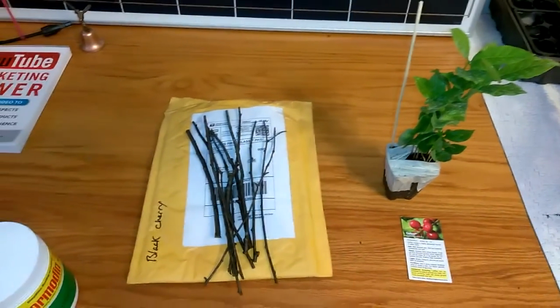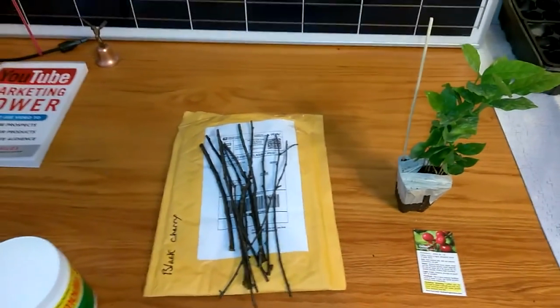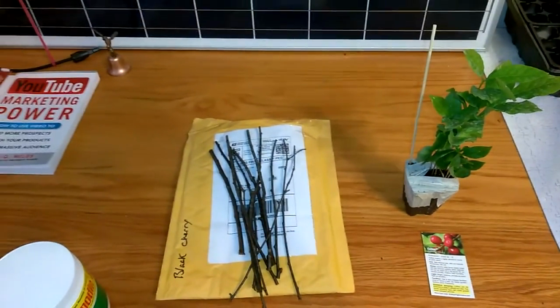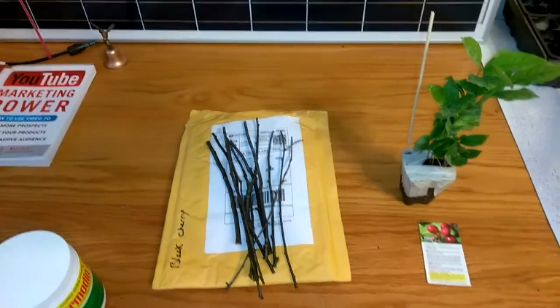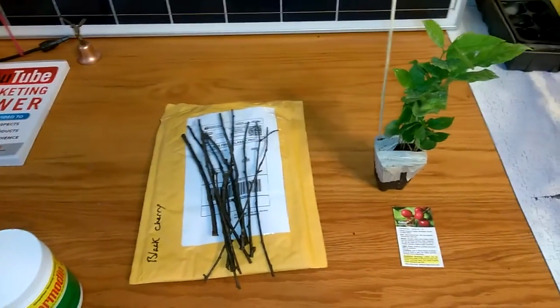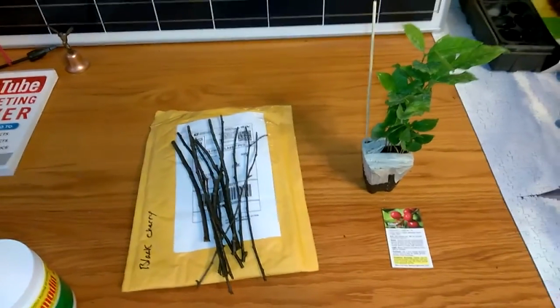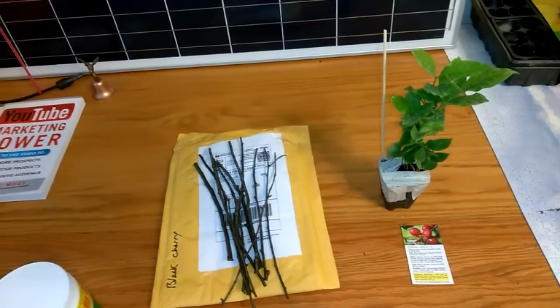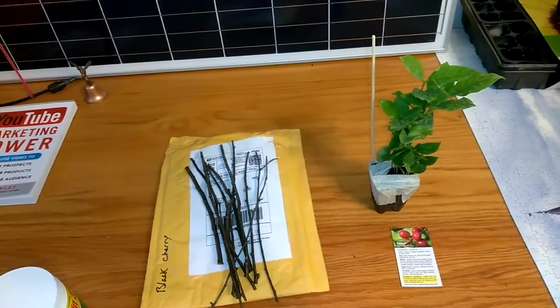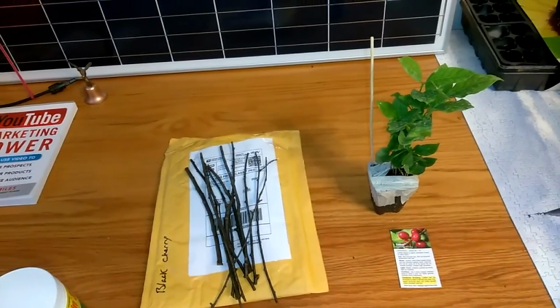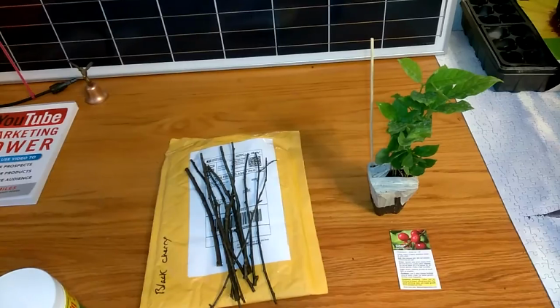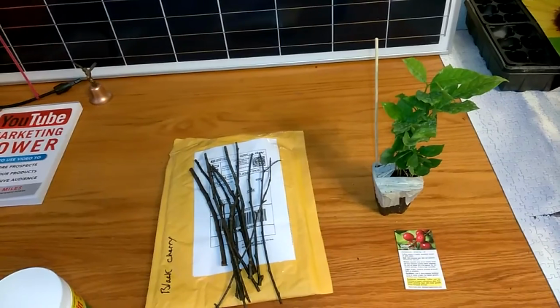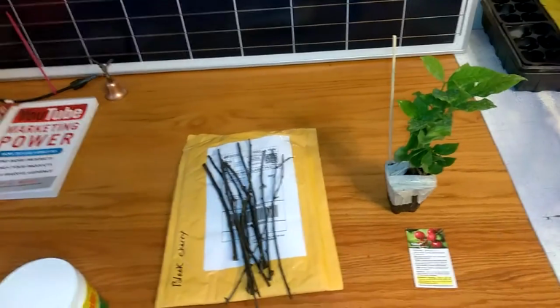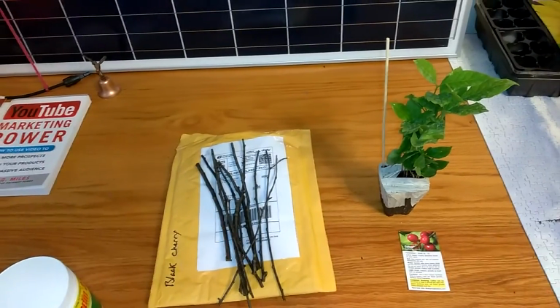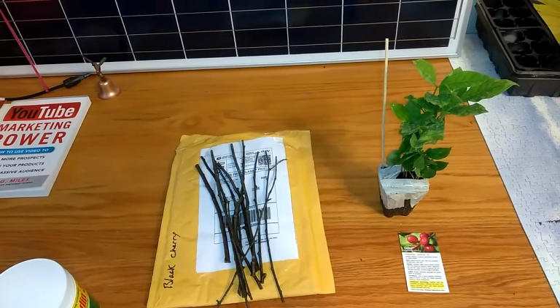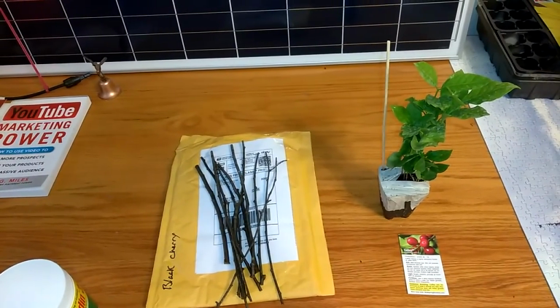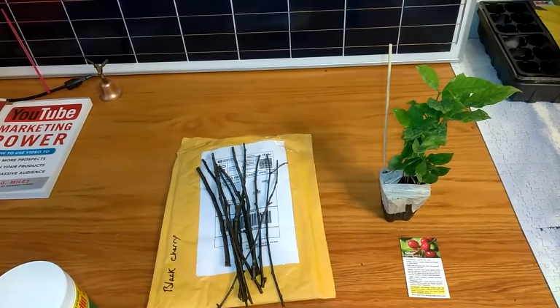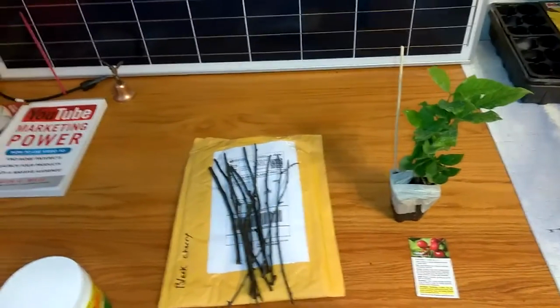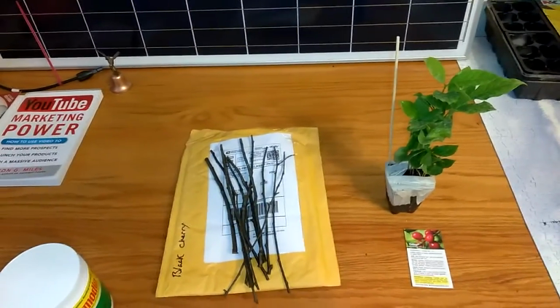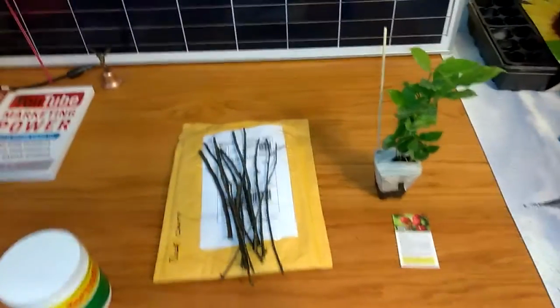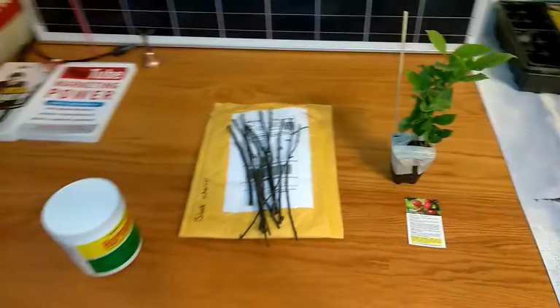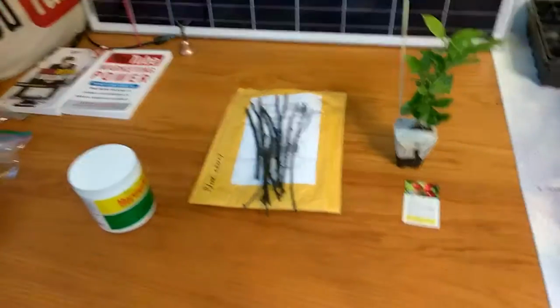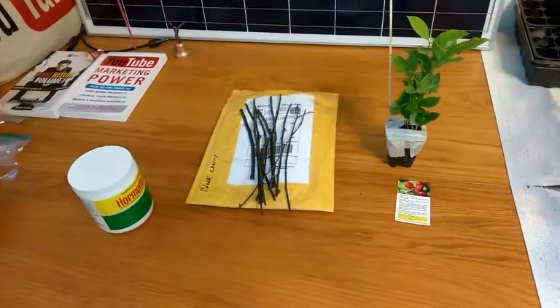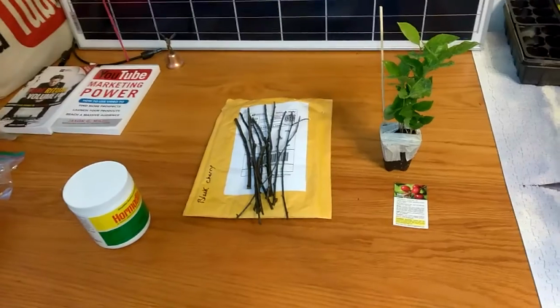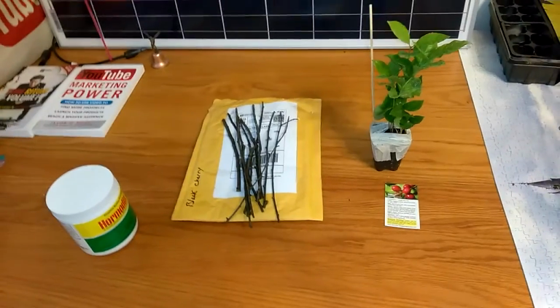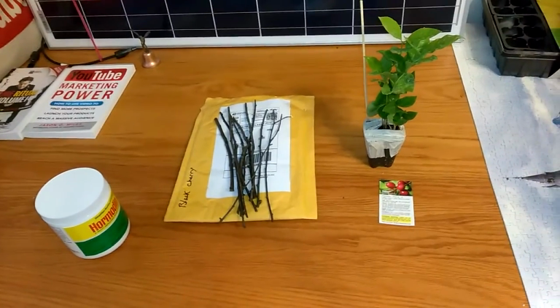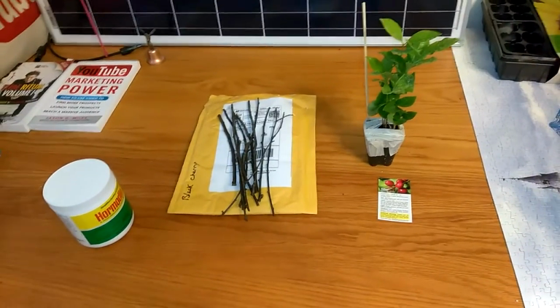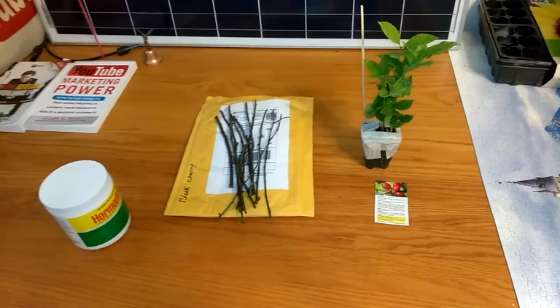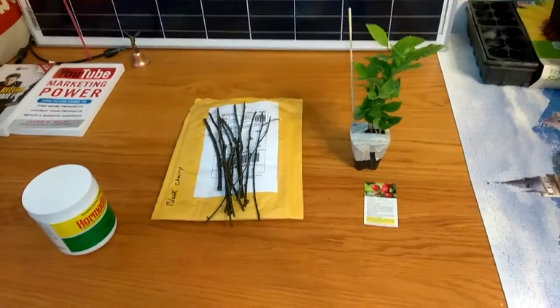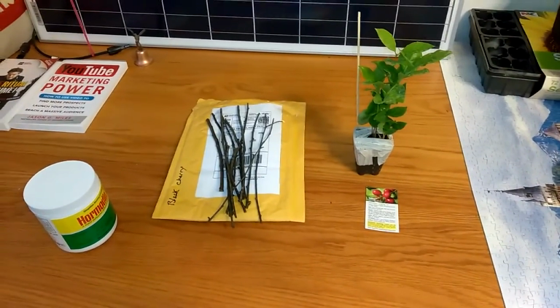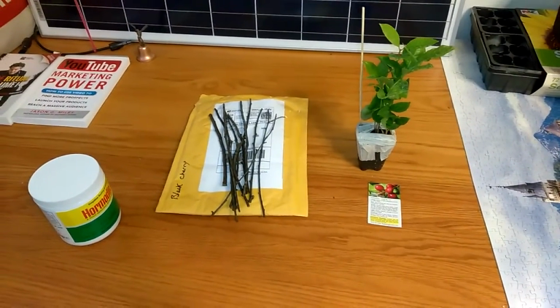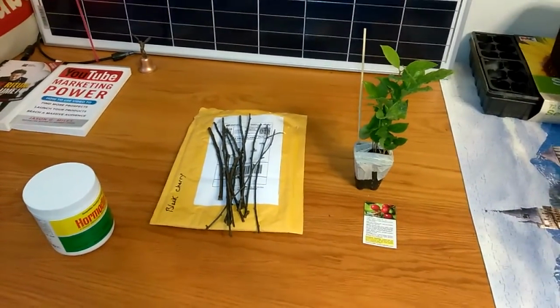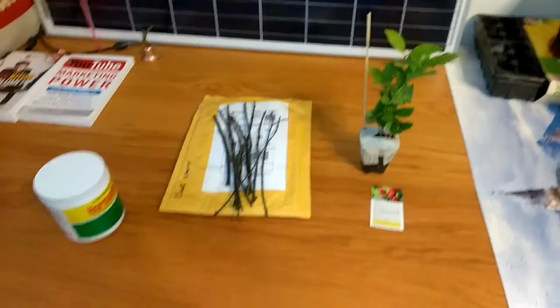I'm also going to put a blueberry in there, and a couple of the goji berries. And I want to throw some of the tomato plants on there, get that going and see if they start rooting quickly.